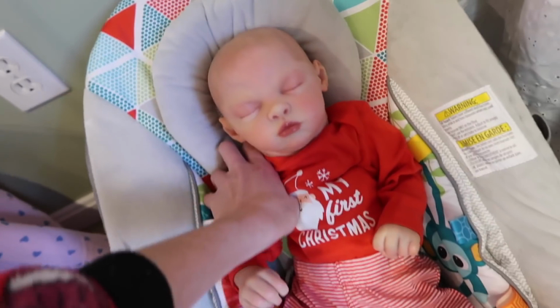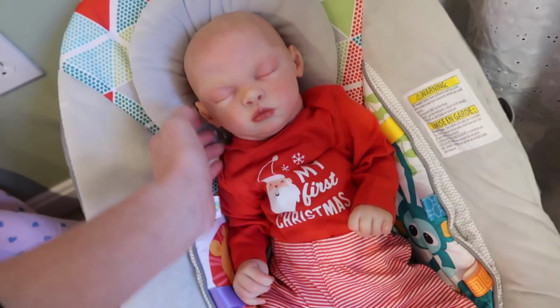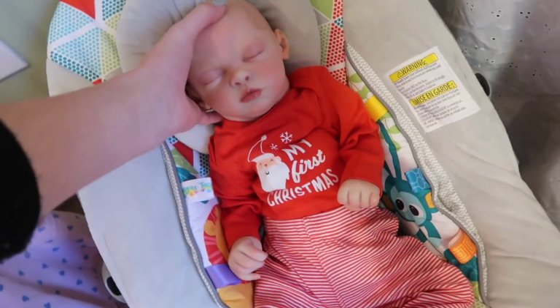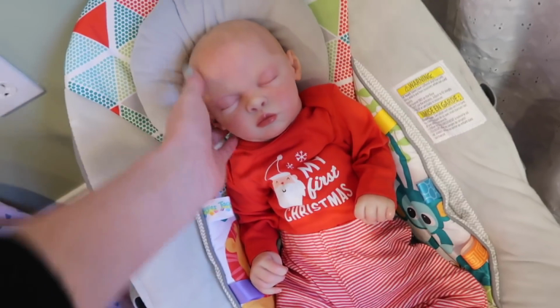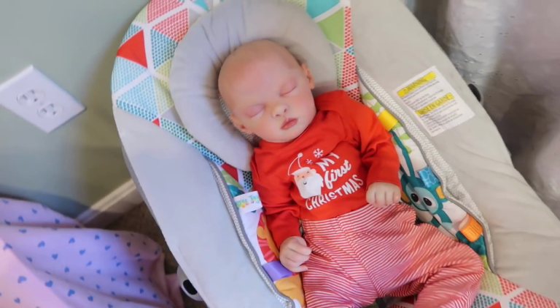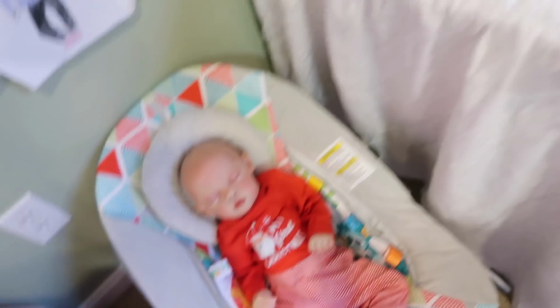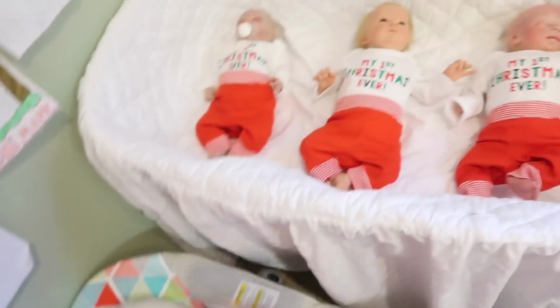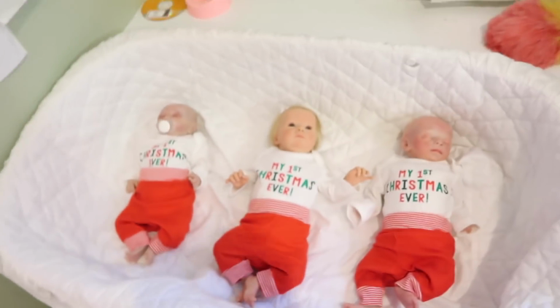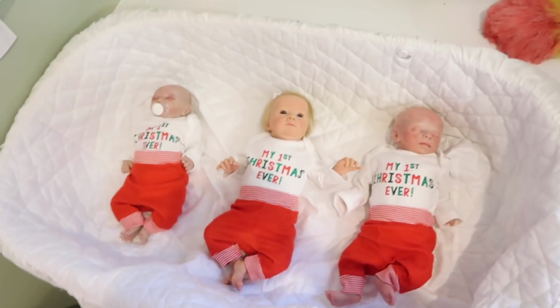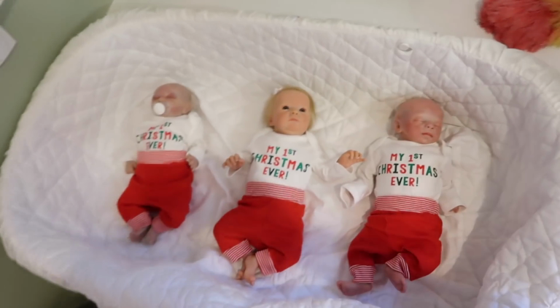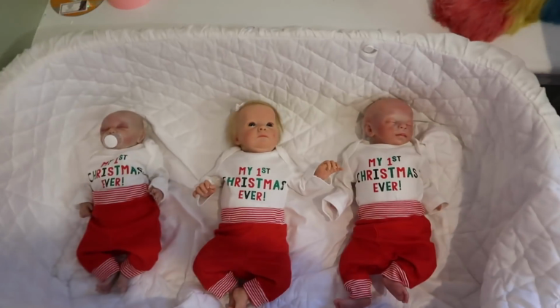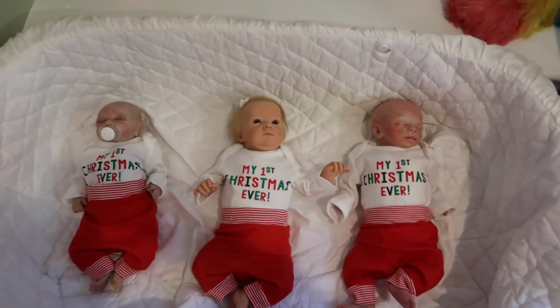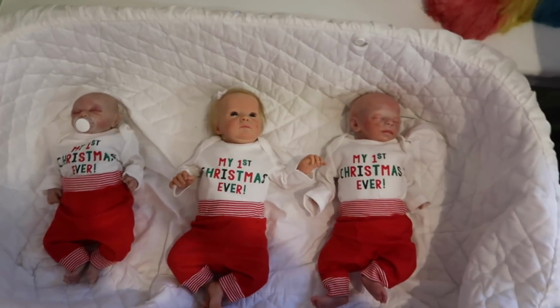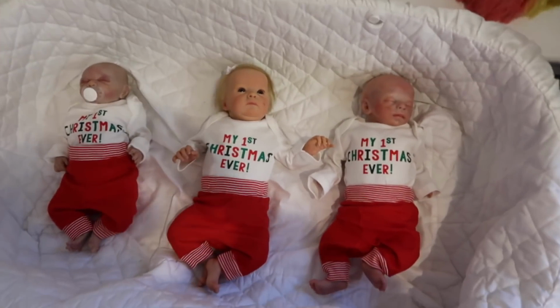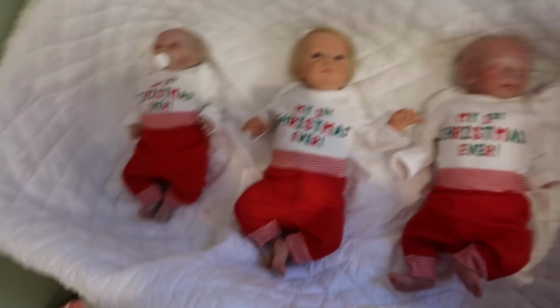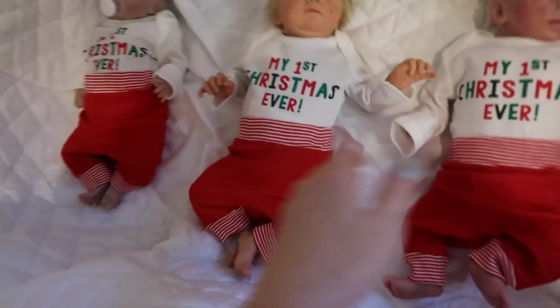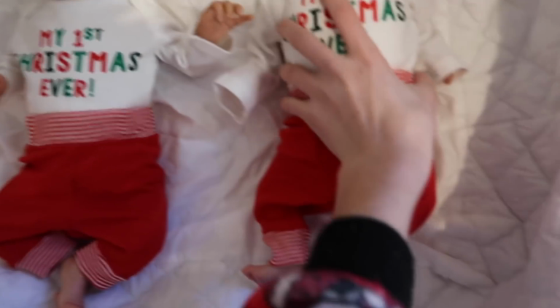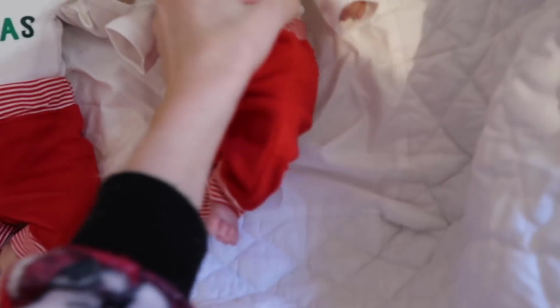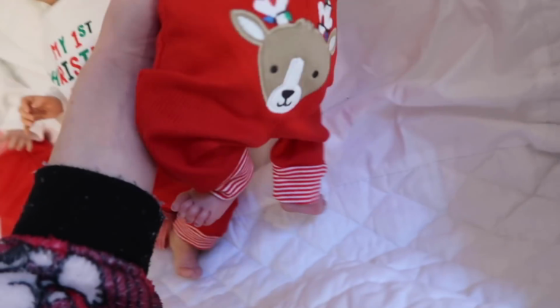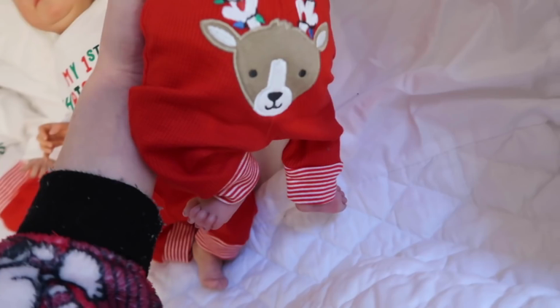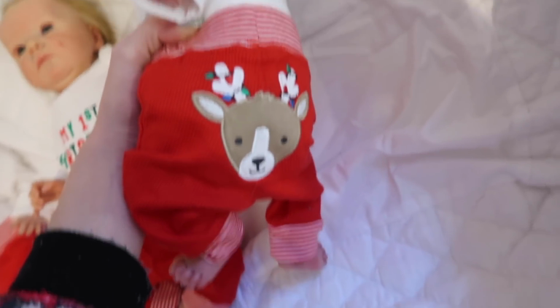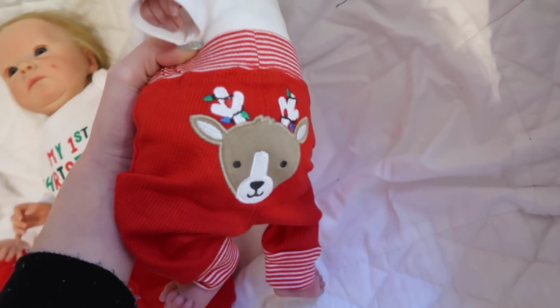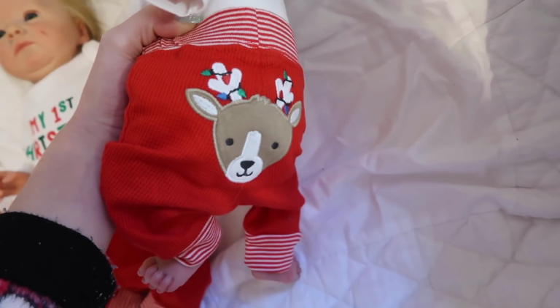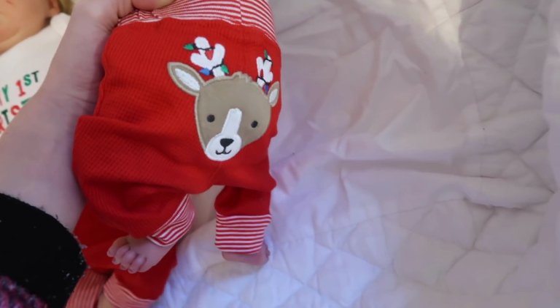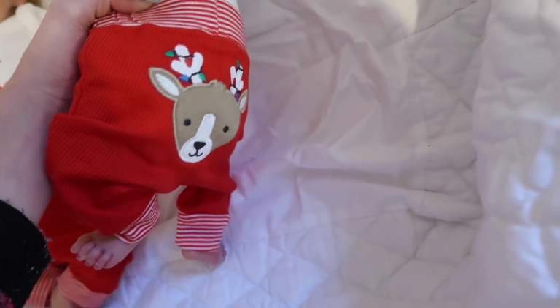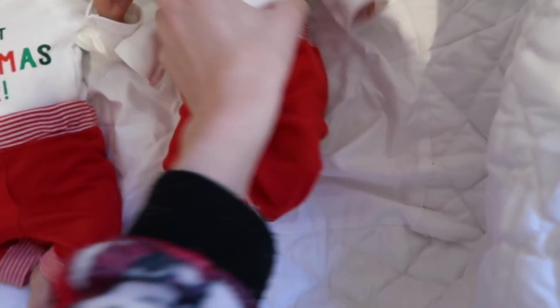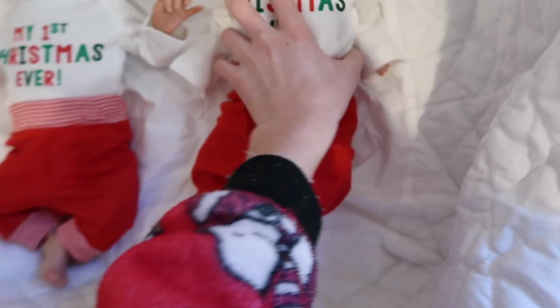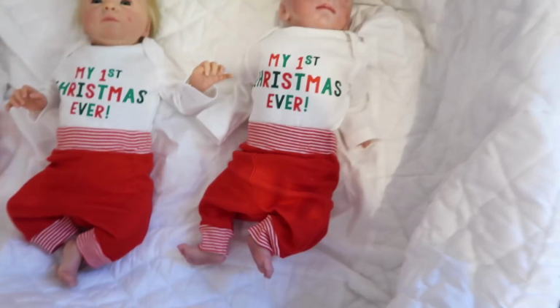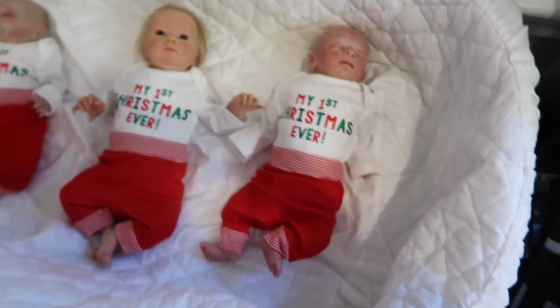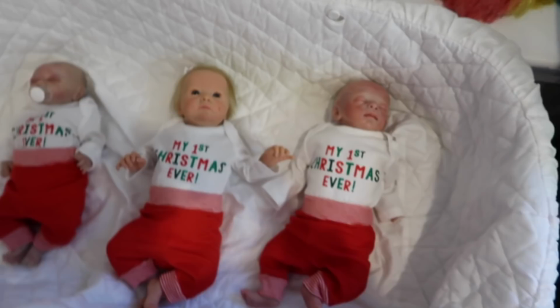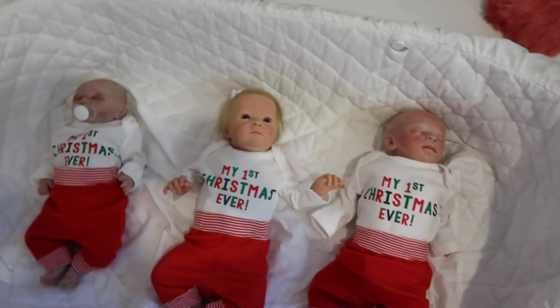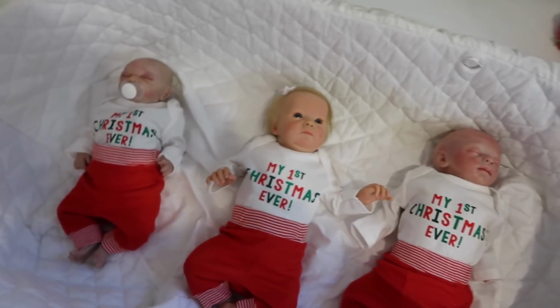Up here we have all the preemies matching in their onesies that say 'My First Christmas,' and then the backs of them all have little reindeers with the antlers and lights on them, like on Lane's shirt. They all look so cute in these.